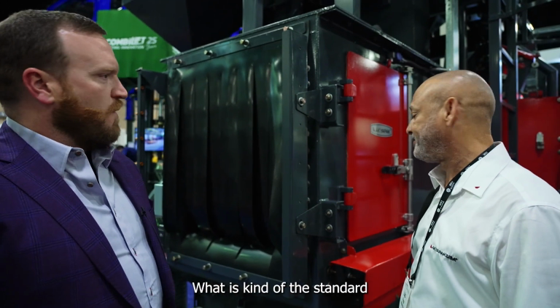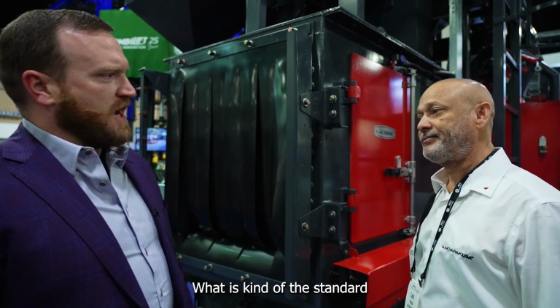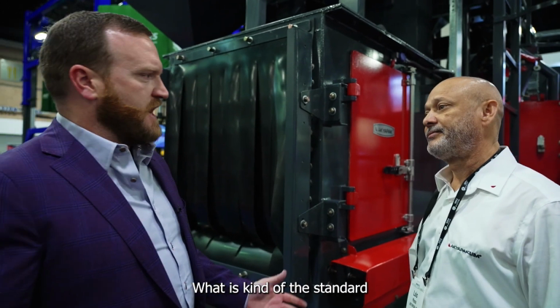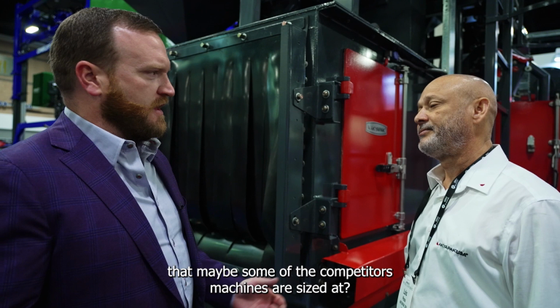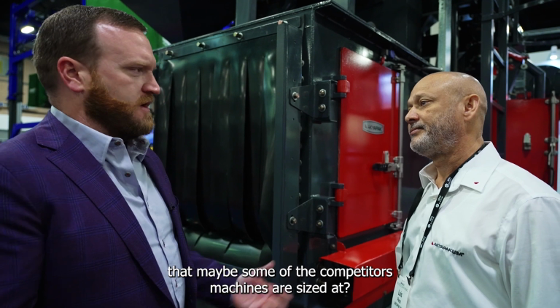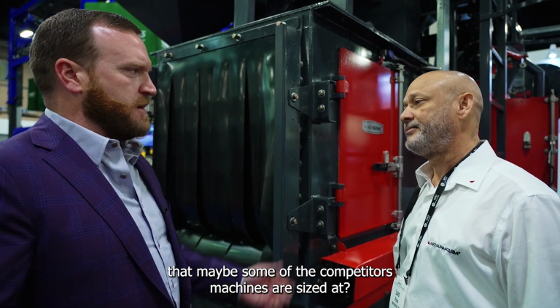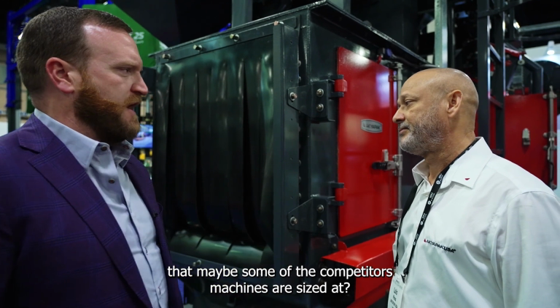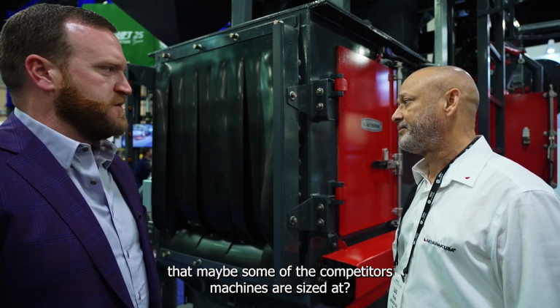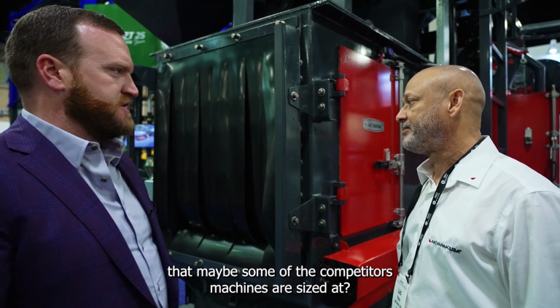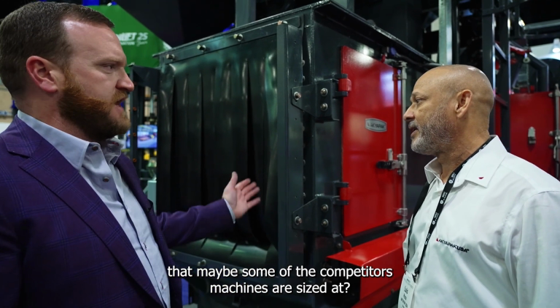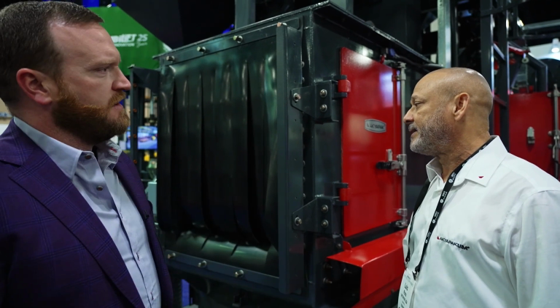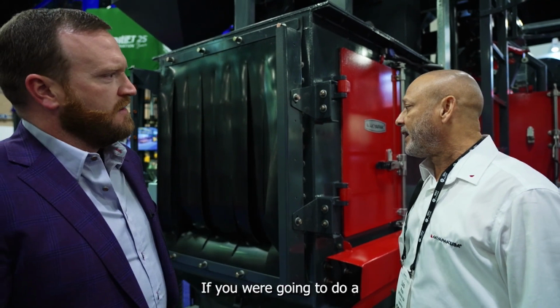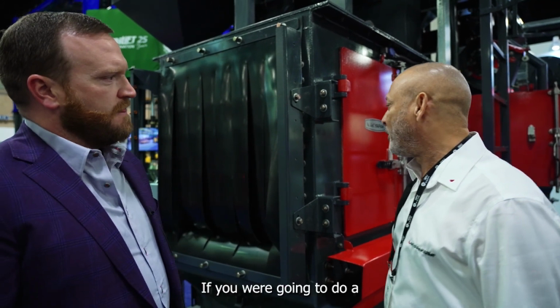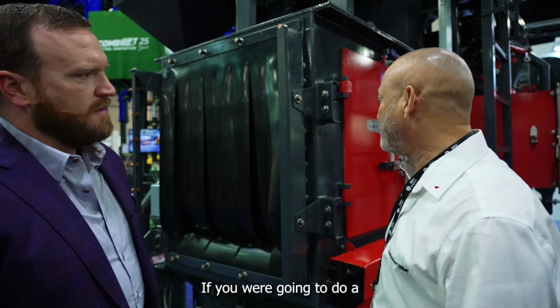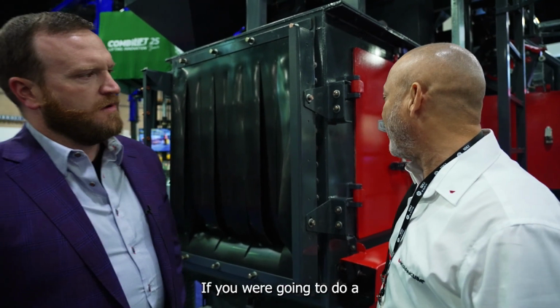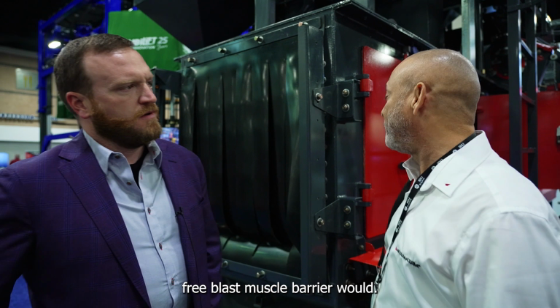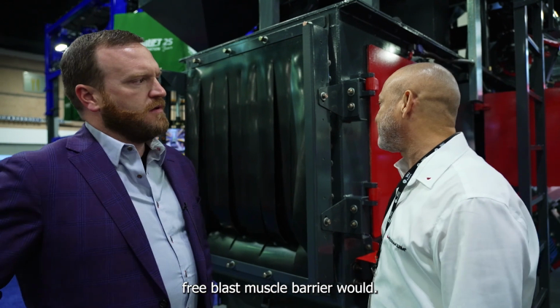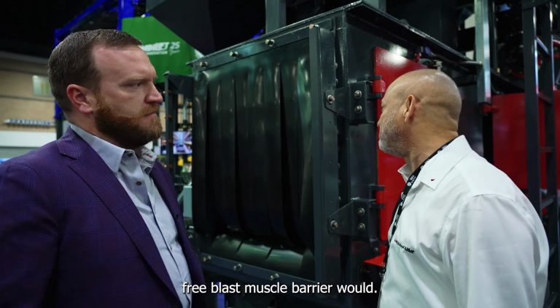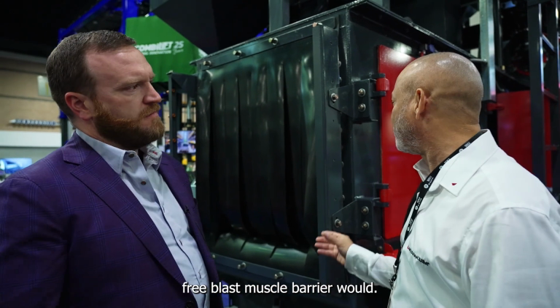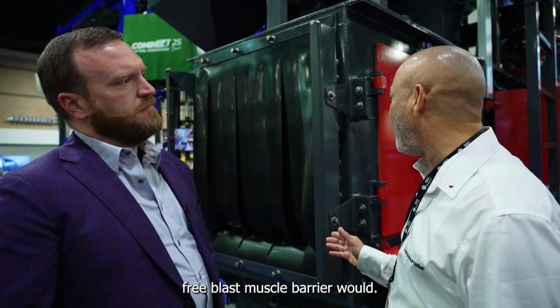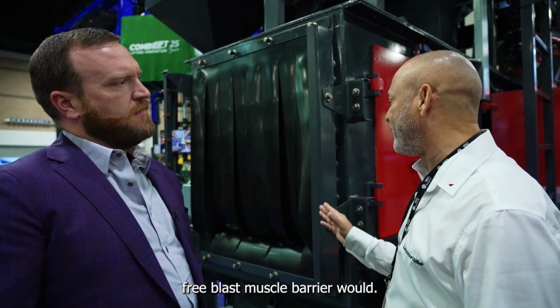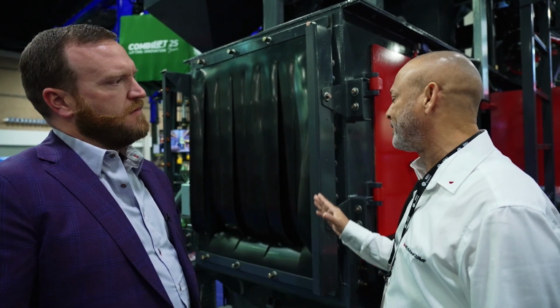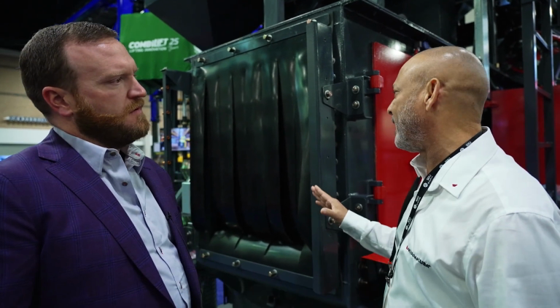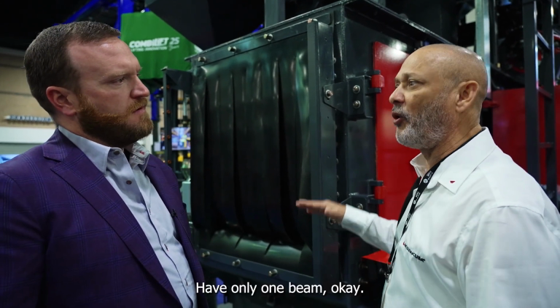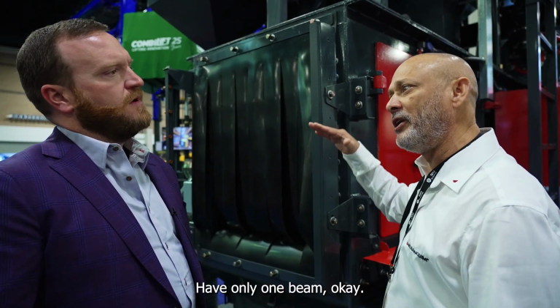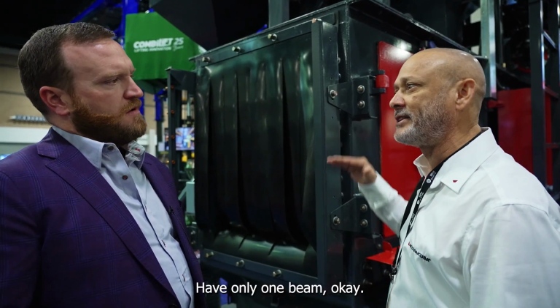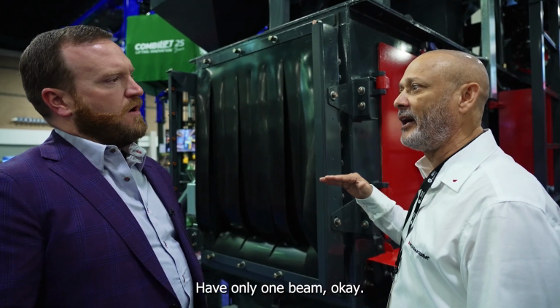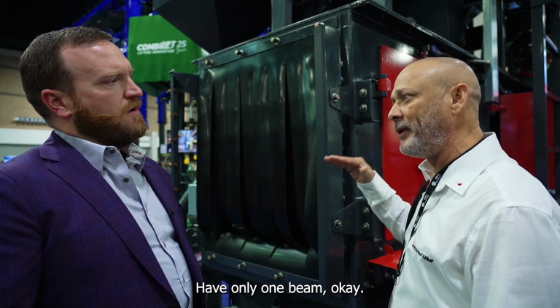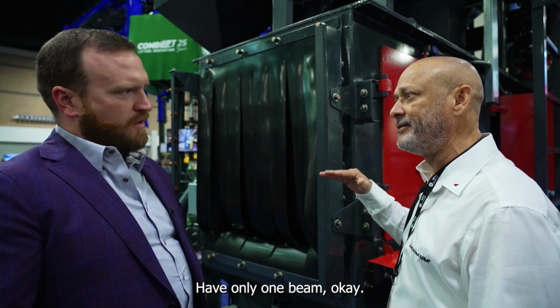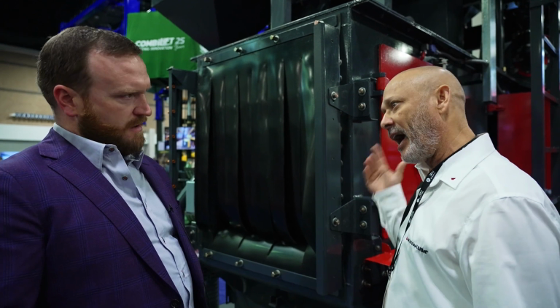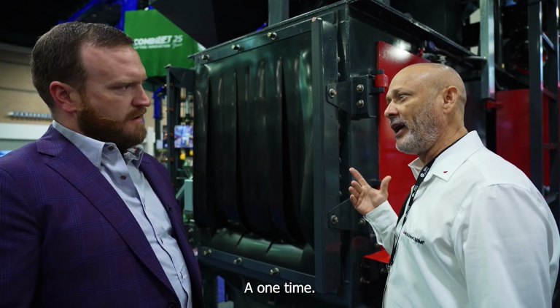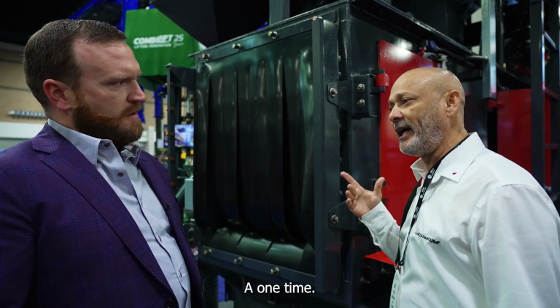What is kind of the standard that maybe some of the competitors' machines are sized at? If you were going to do a pre-blast, most of our competitors would have only one beam at one time.